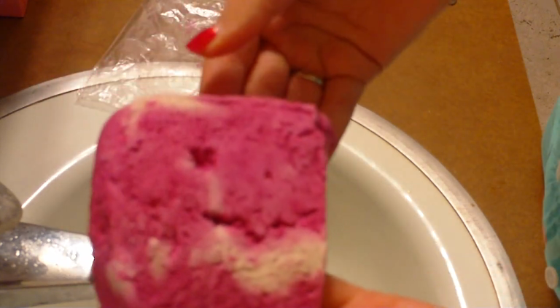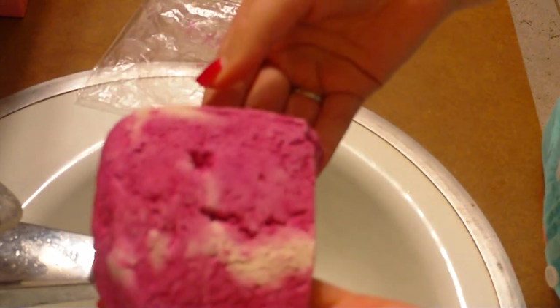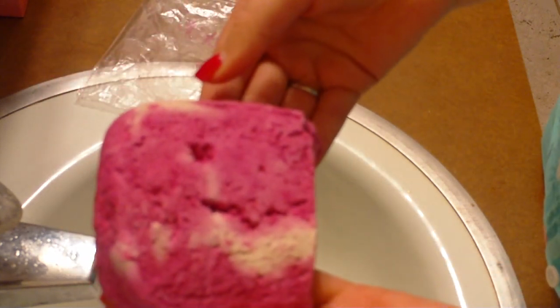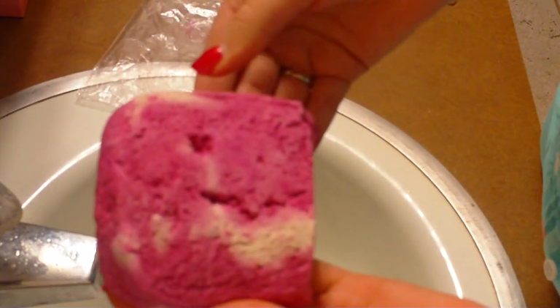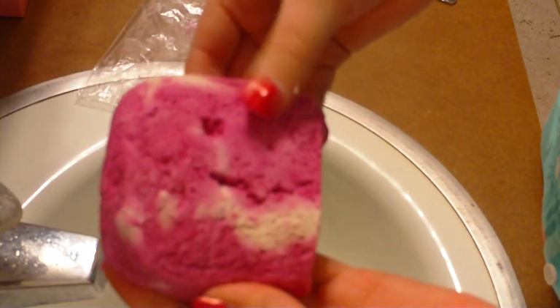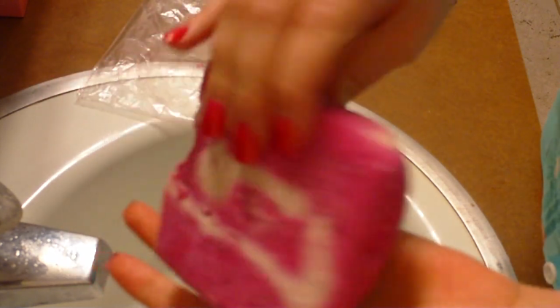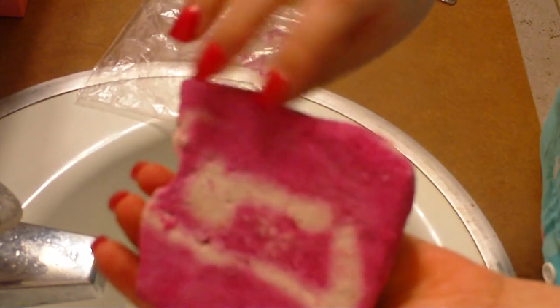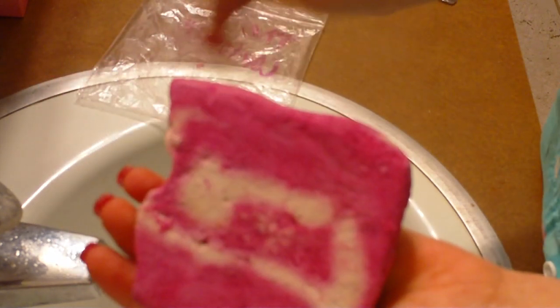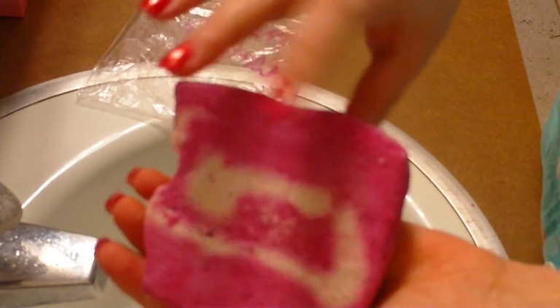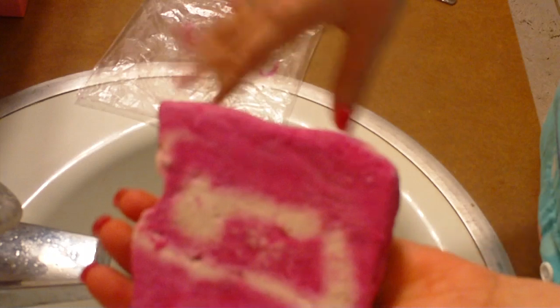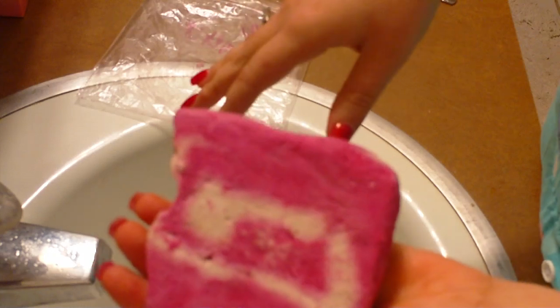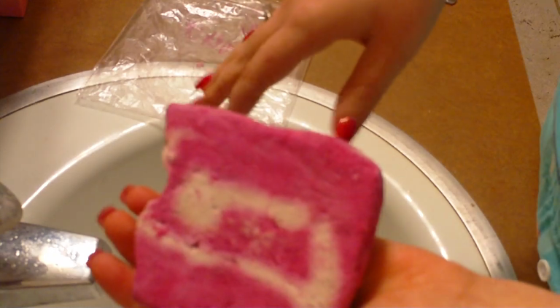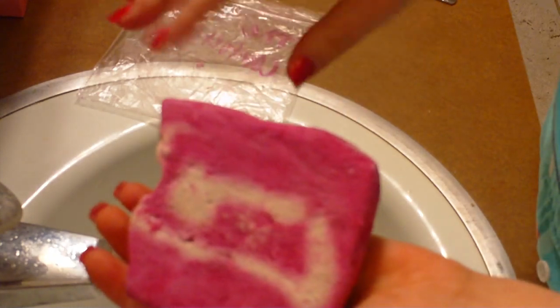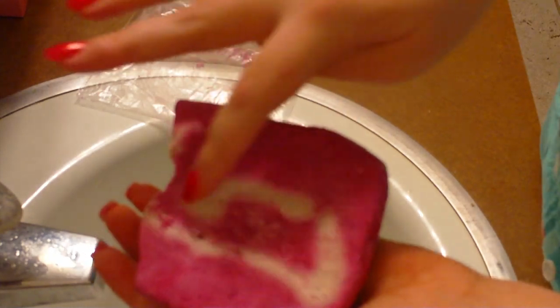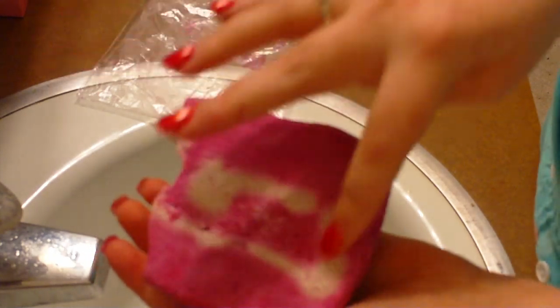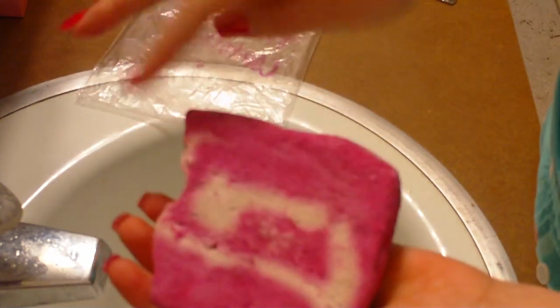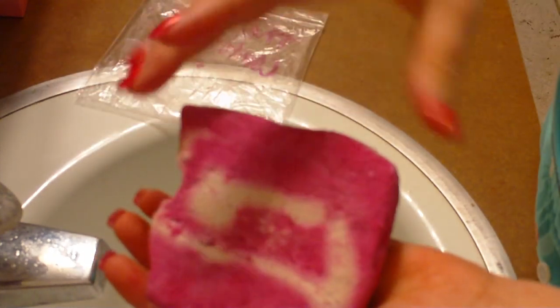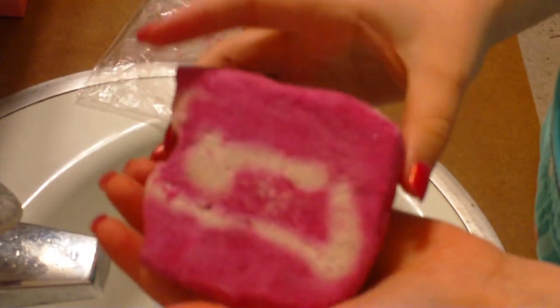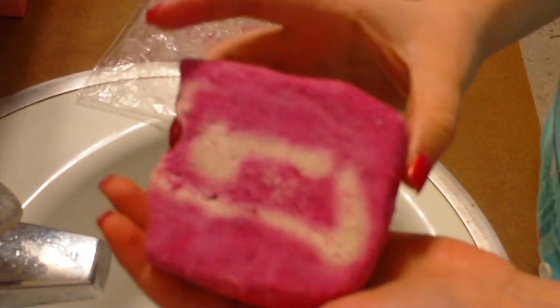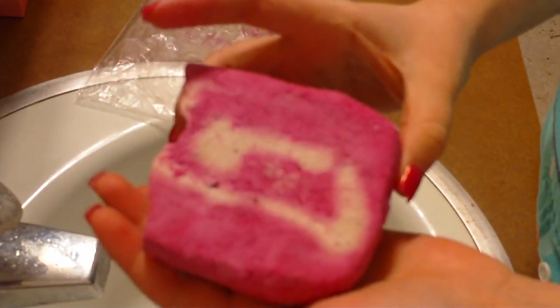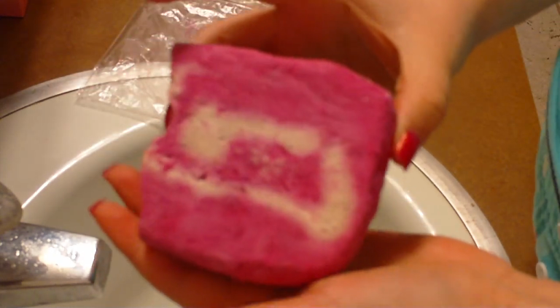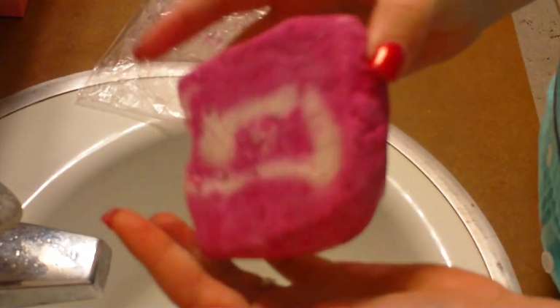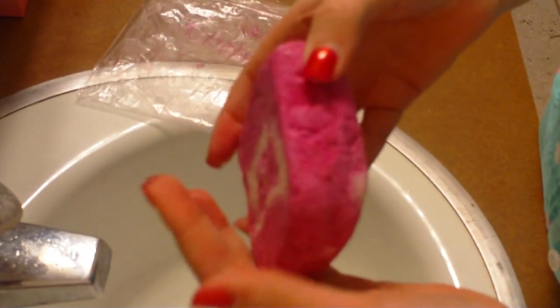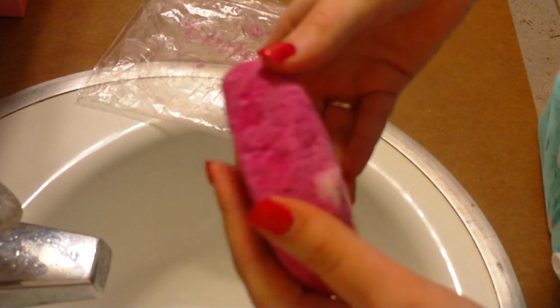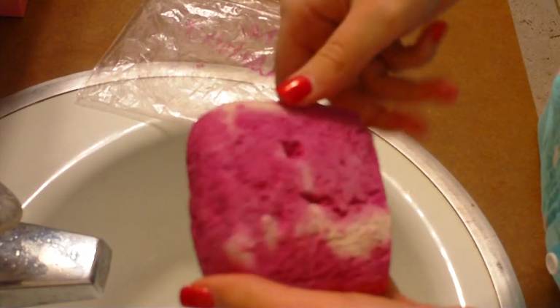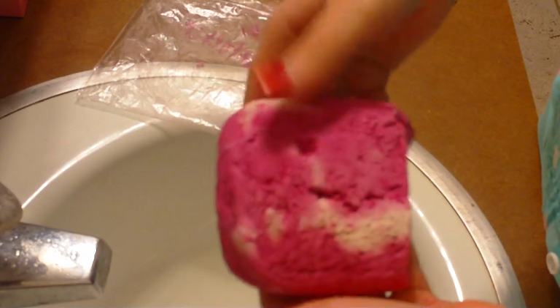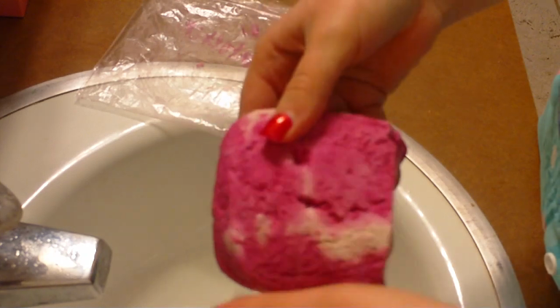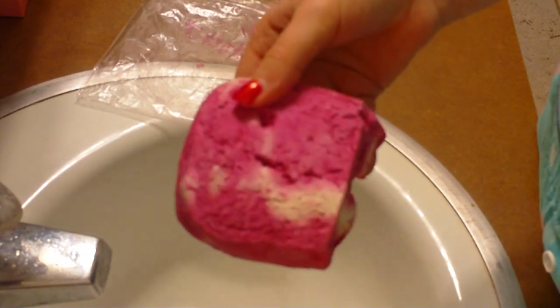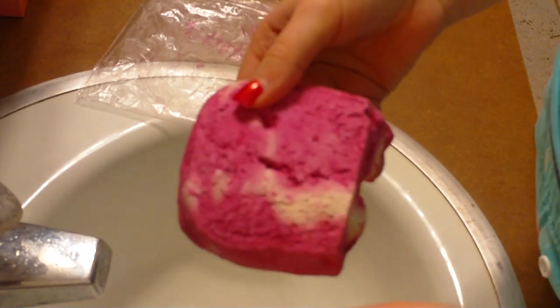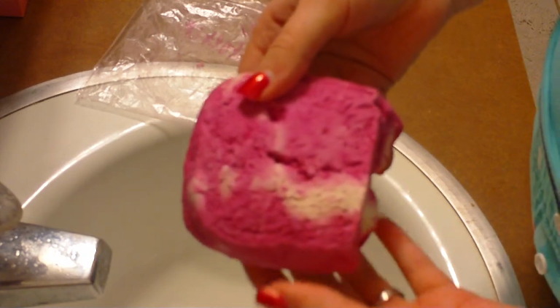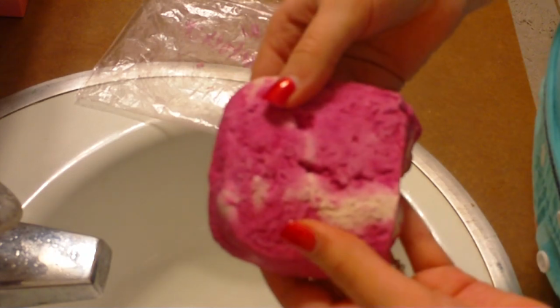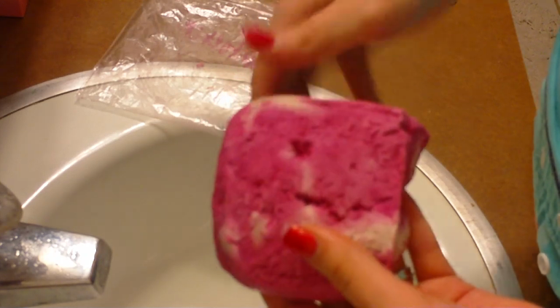It's just a bright hot pink color and it has a white swirl in it. The front of it doesn't really have the swirl but the back does, and it's just a really nice bubble gum smelling bubble bar and it's one of their bigger ones.